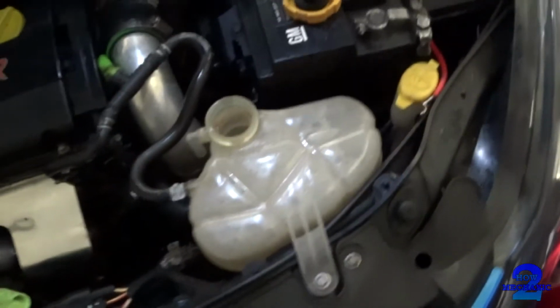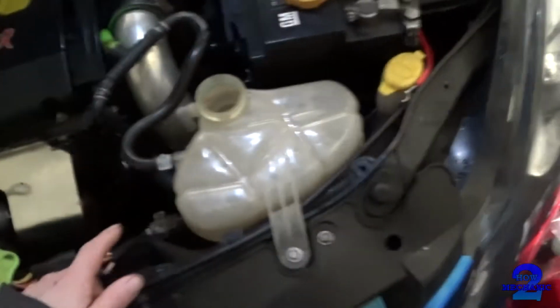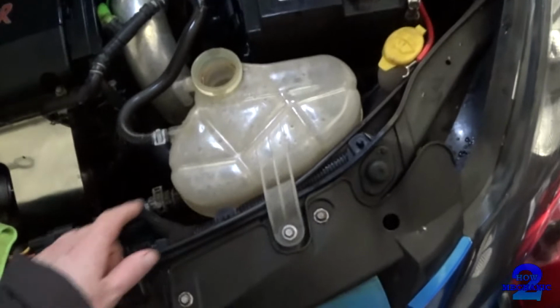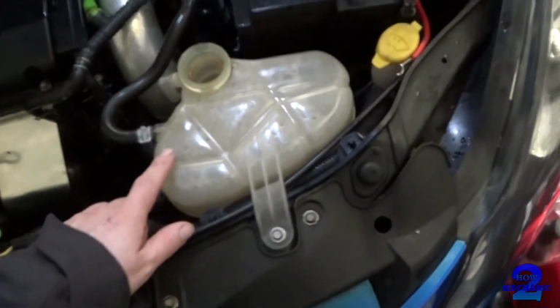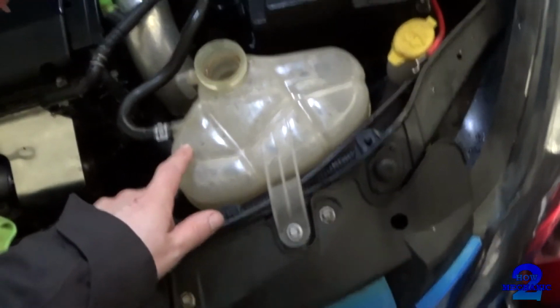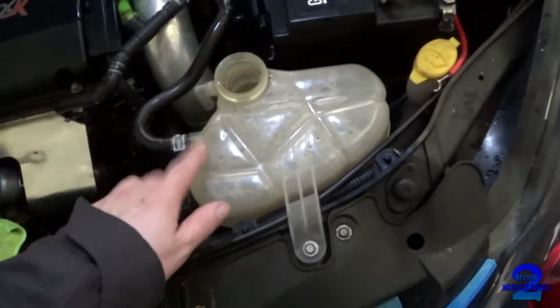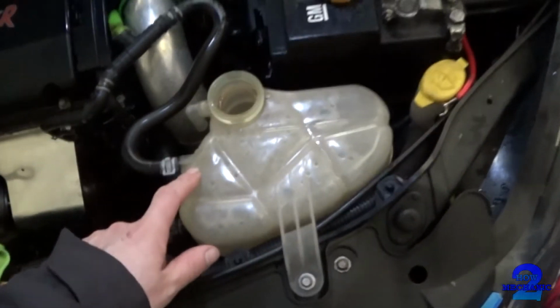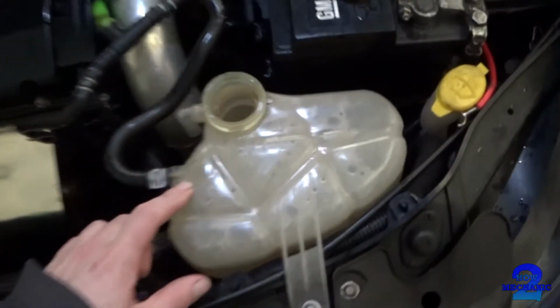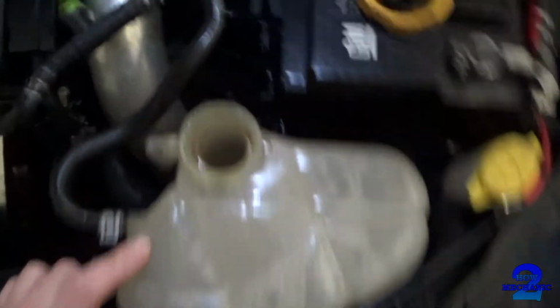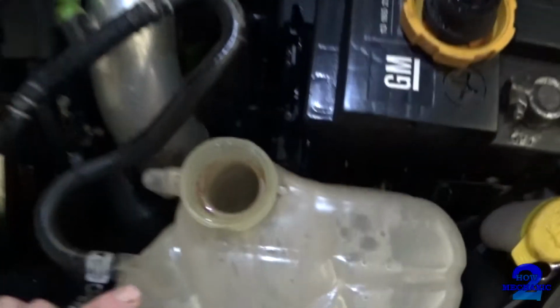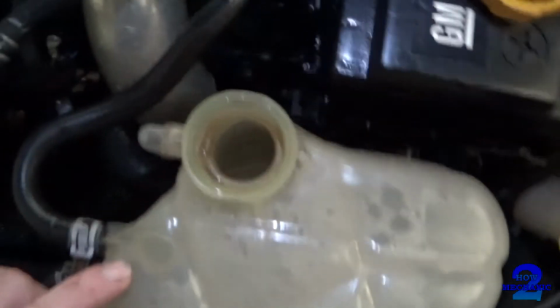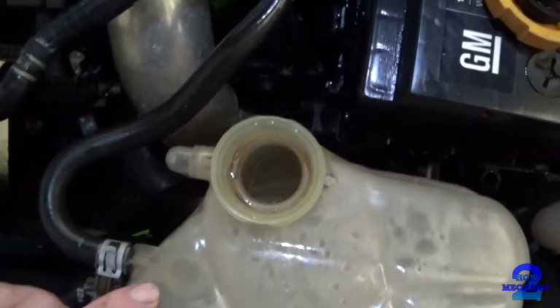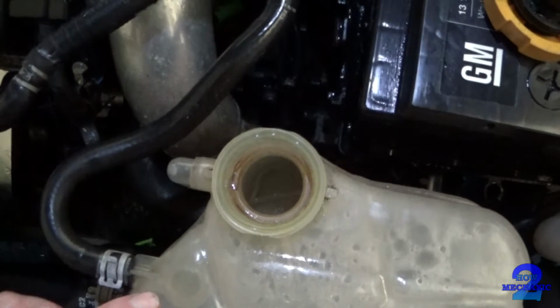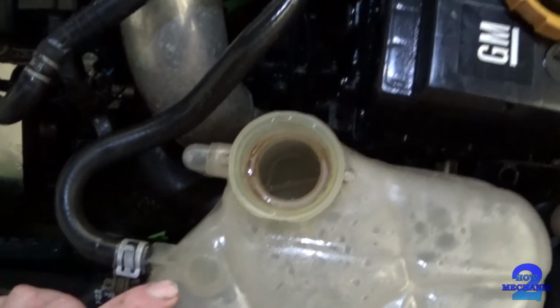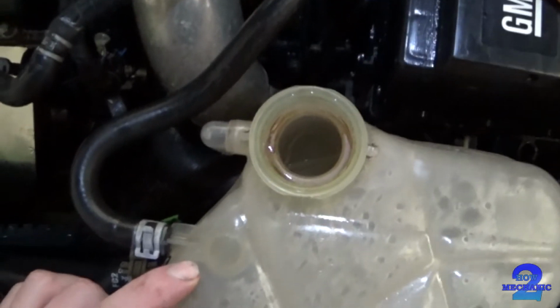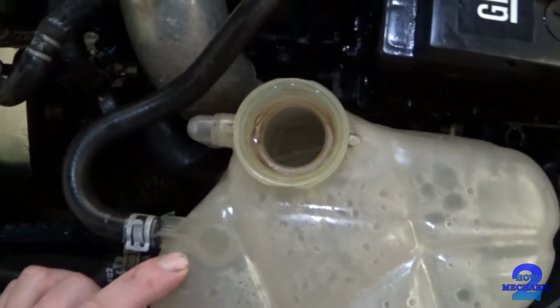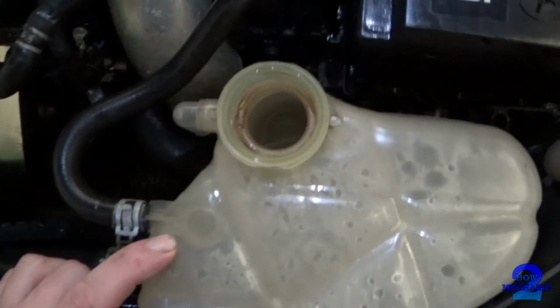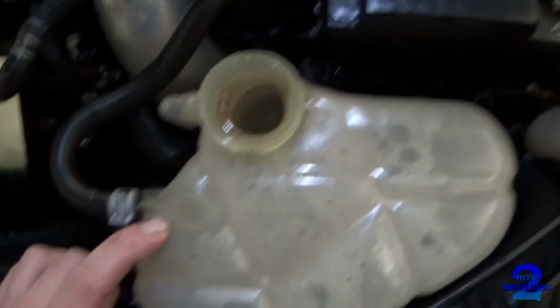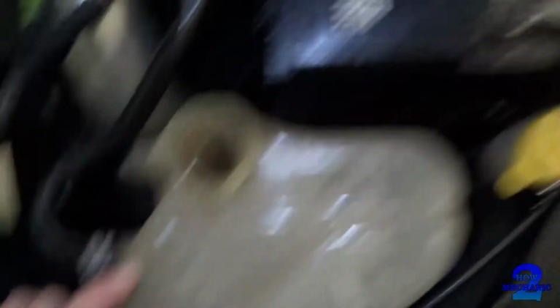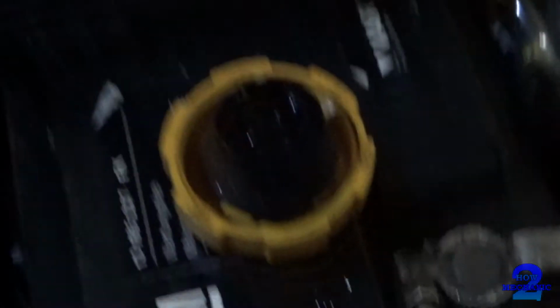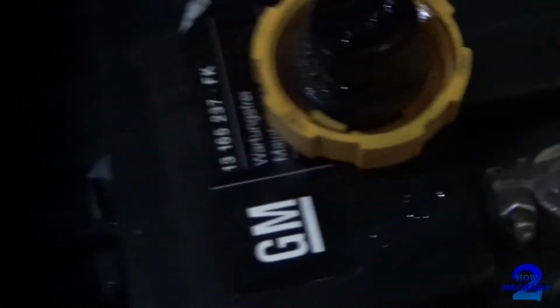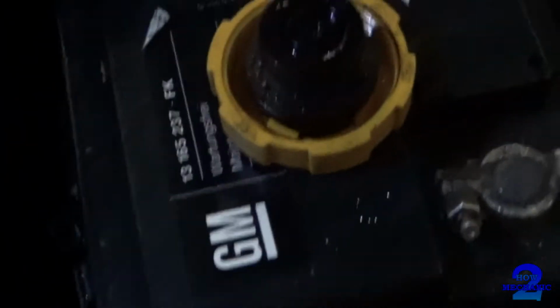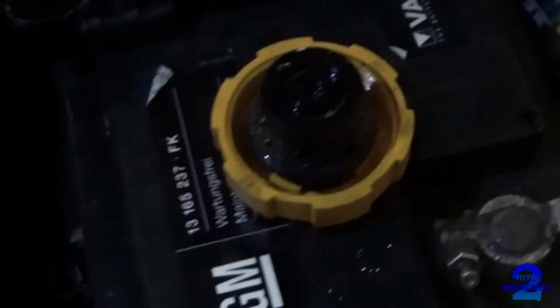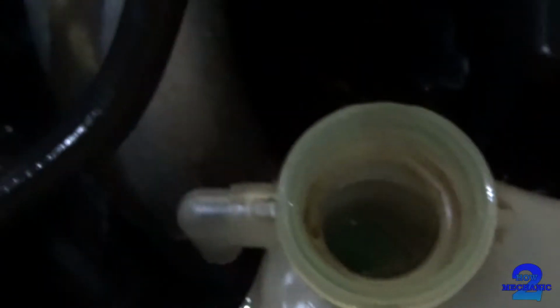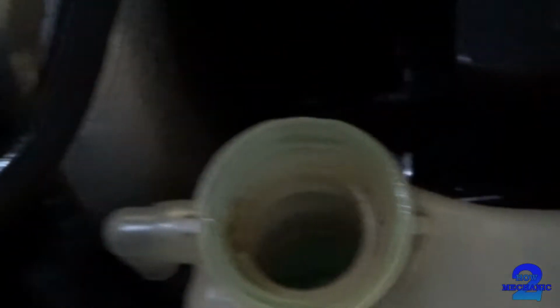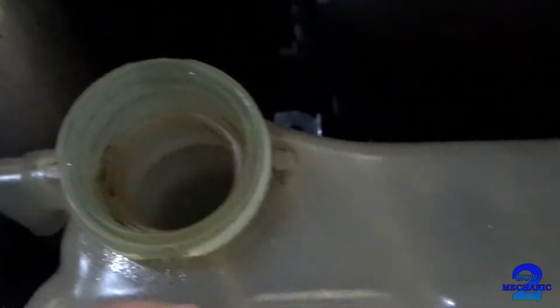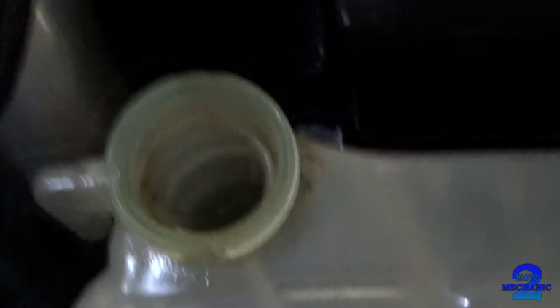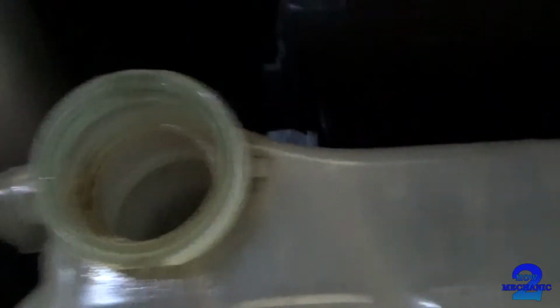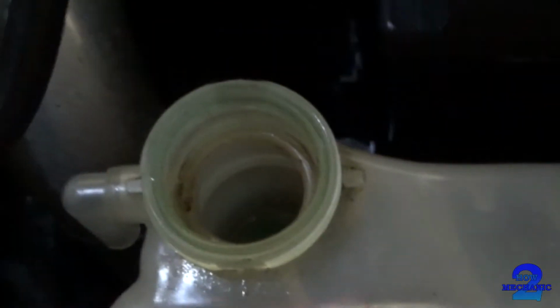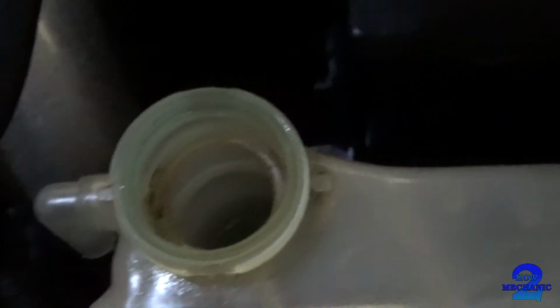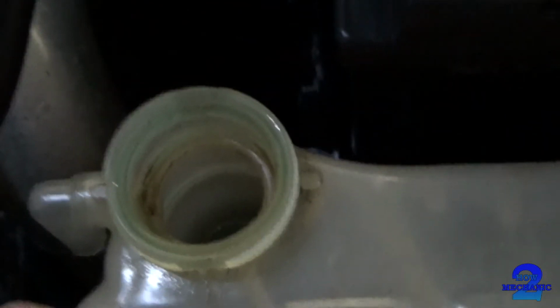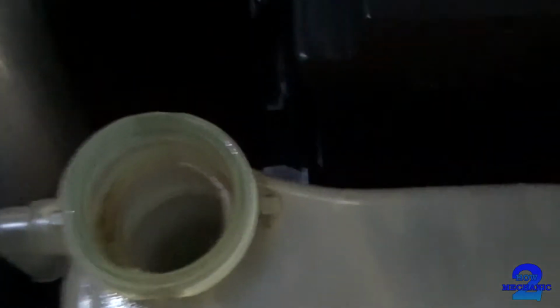Another check we can do is go to the expansion tank and see if there's any oil present inside it. Oil mixing in with the coolant — this would be all discolored like a brownish, mucky colour.